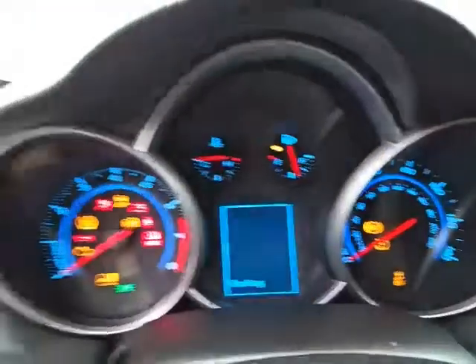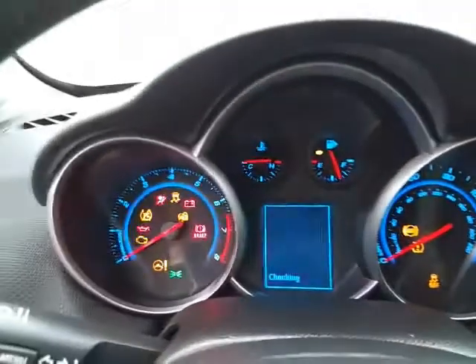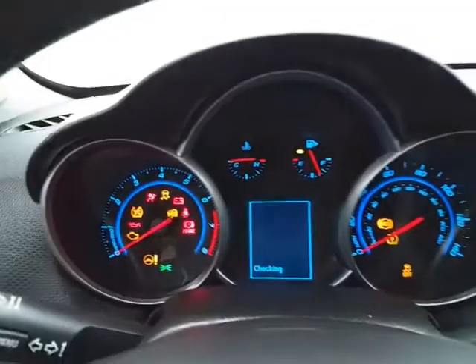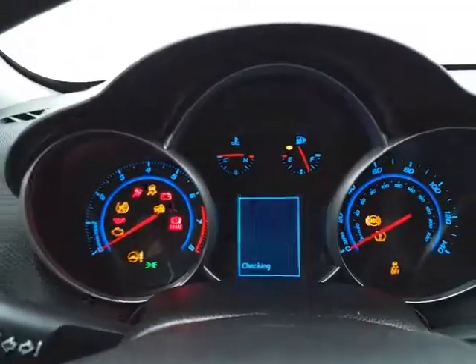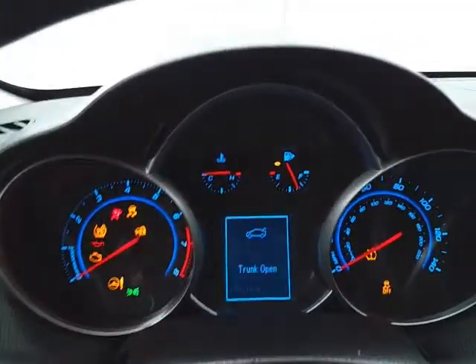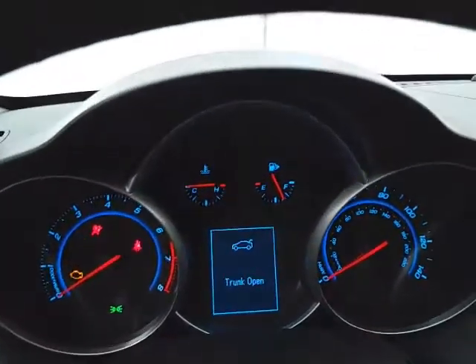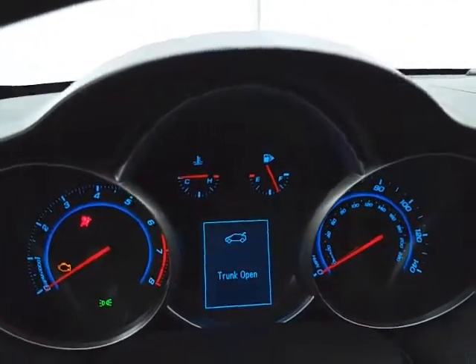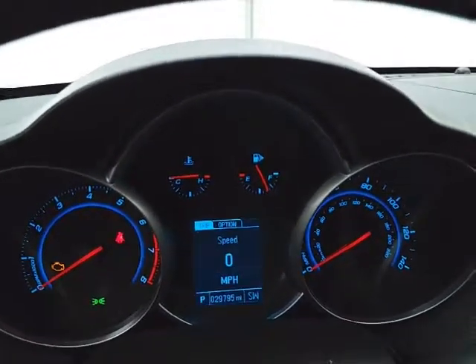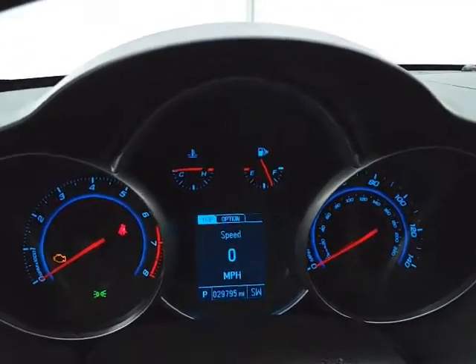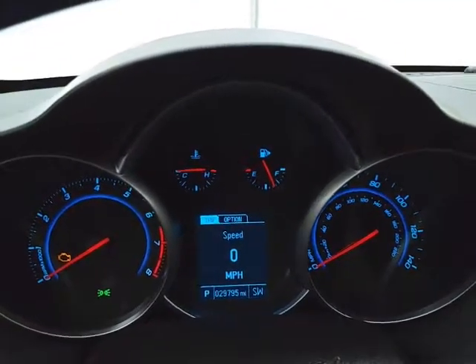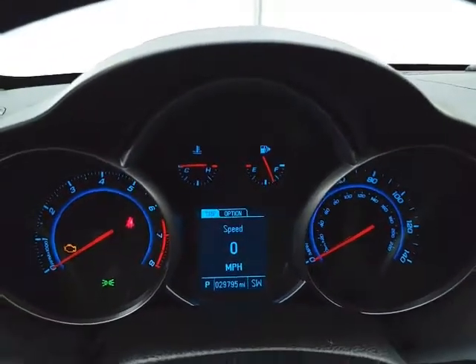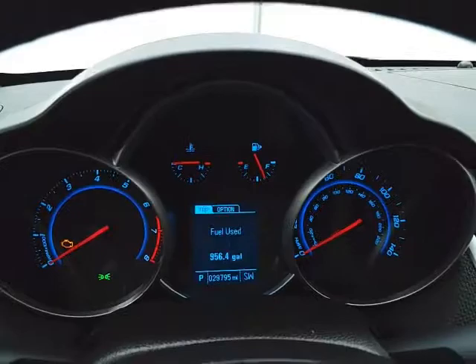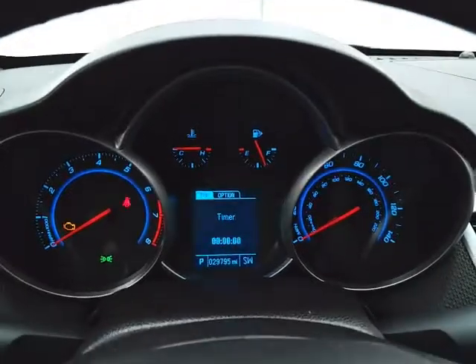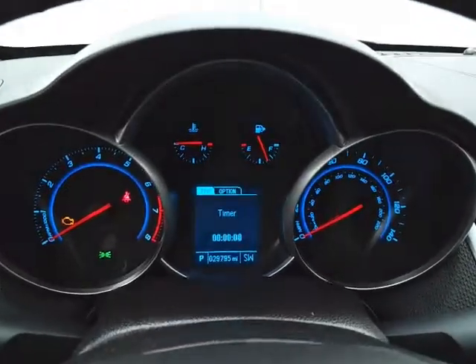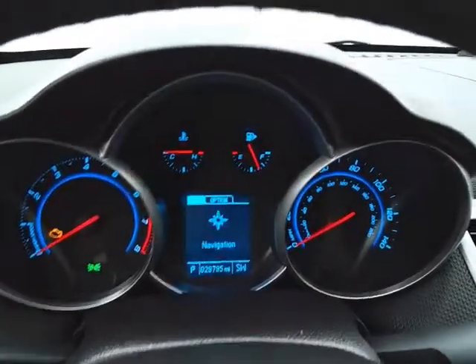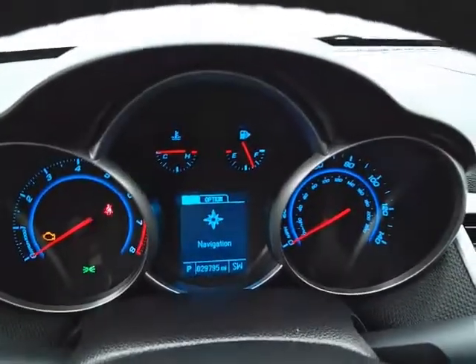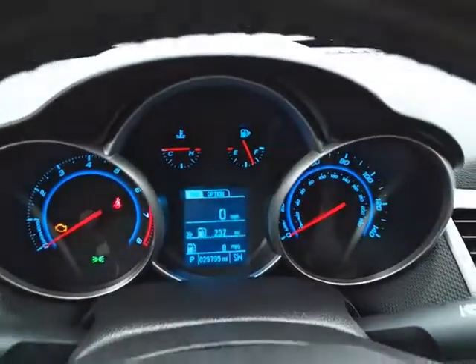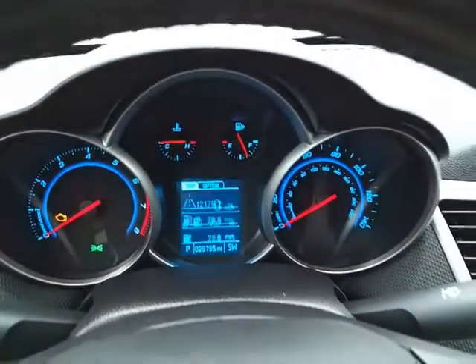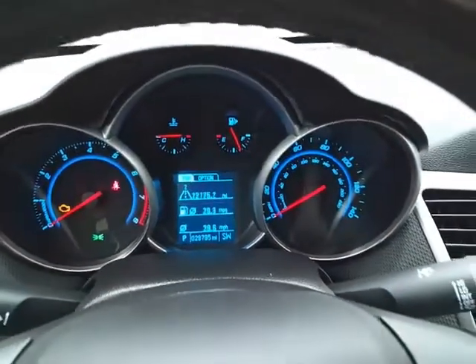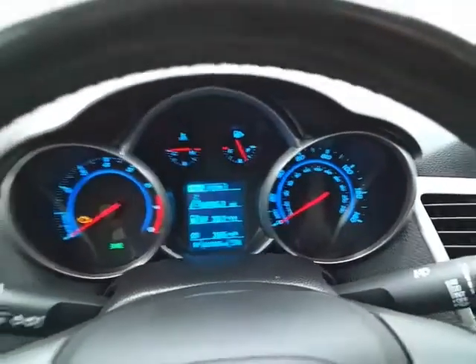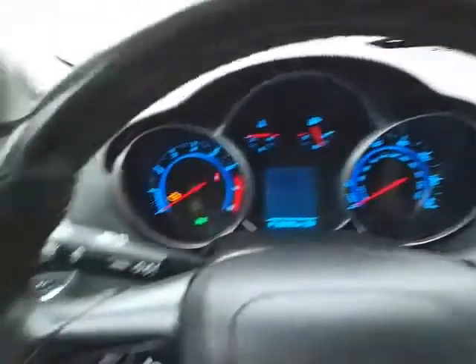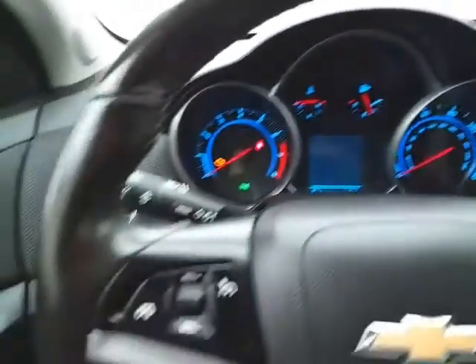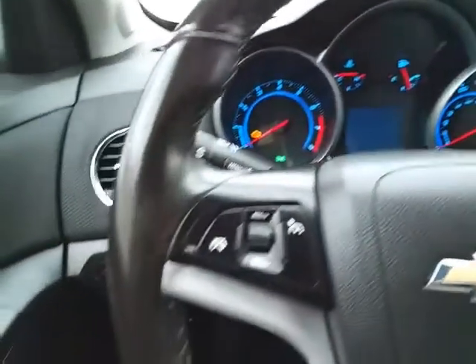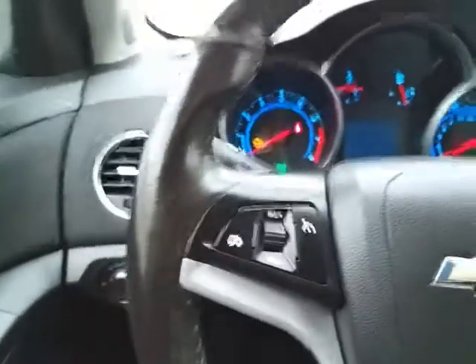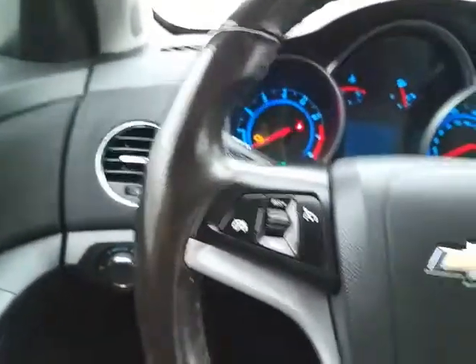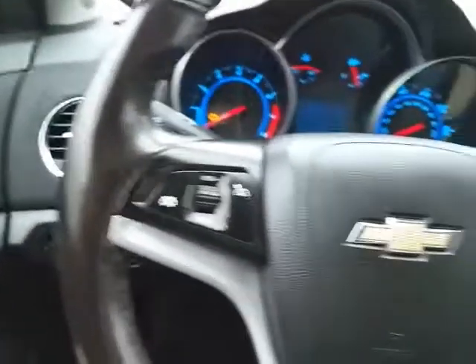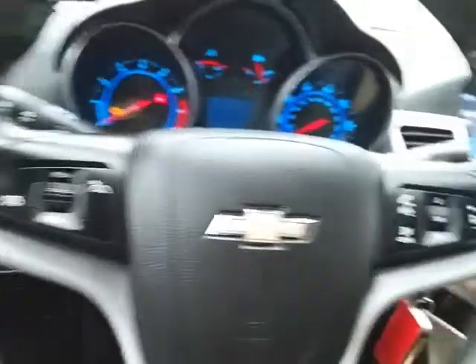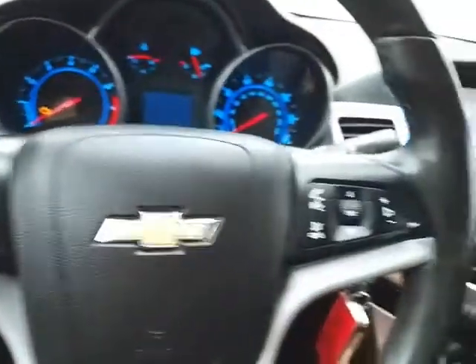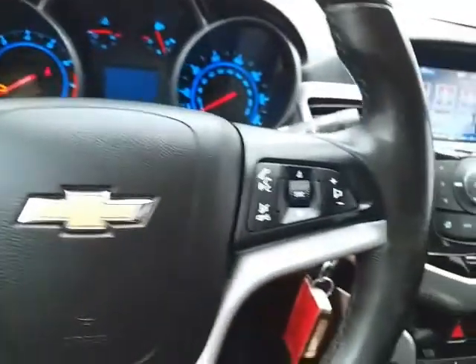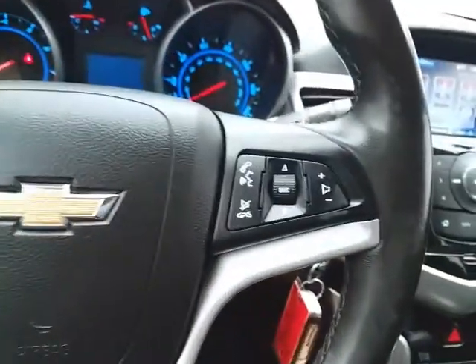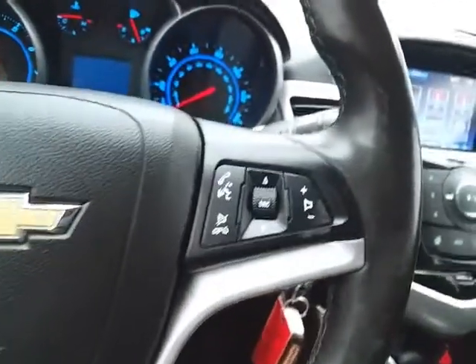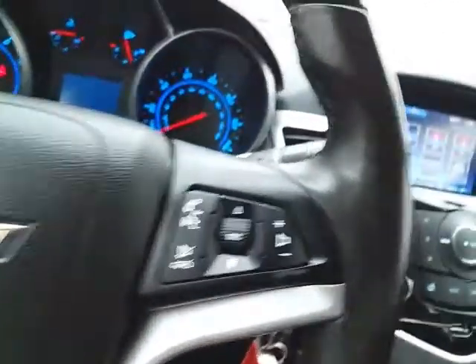Large easy-to-read gauges with driver information system — again, only 29,000 miles. Cruise control and steering wheel mounted audio controls.